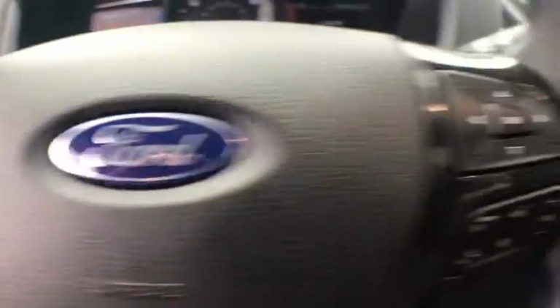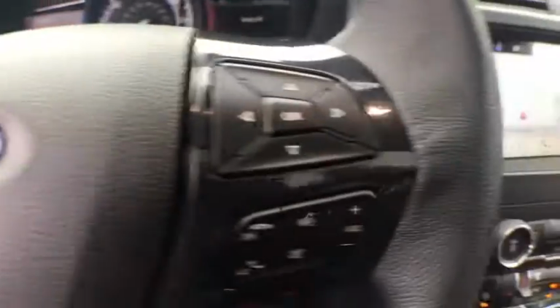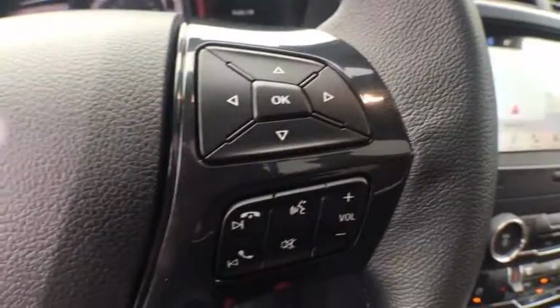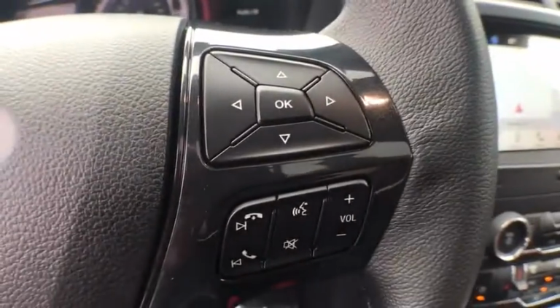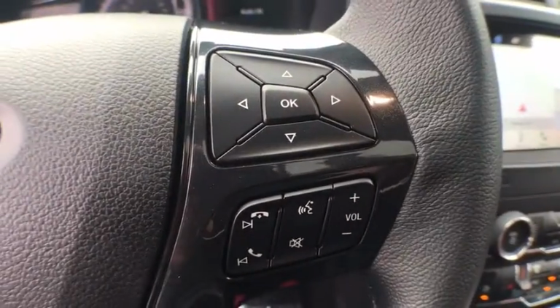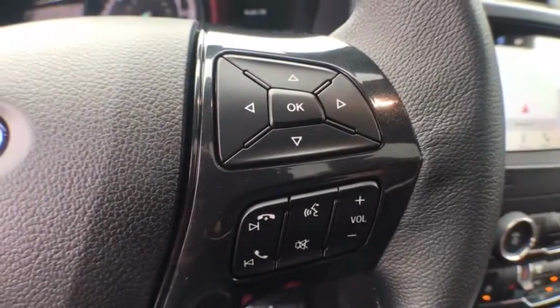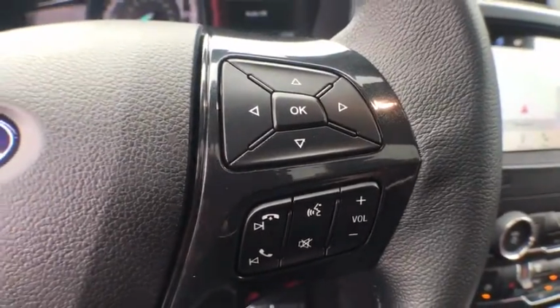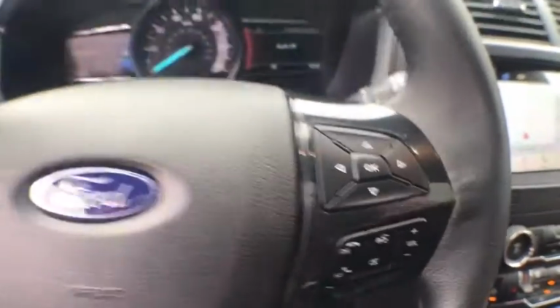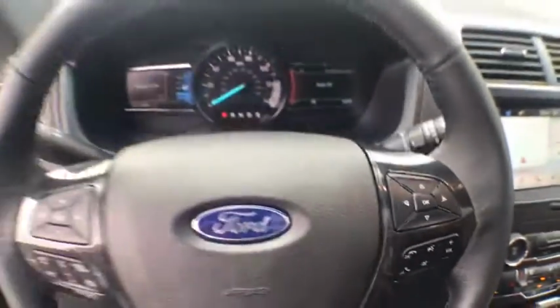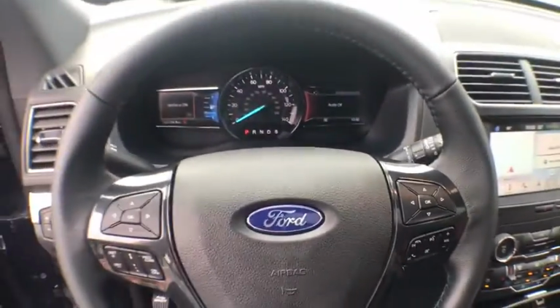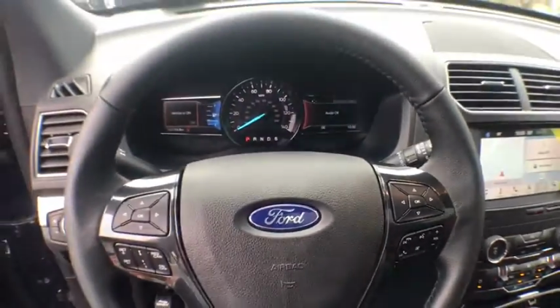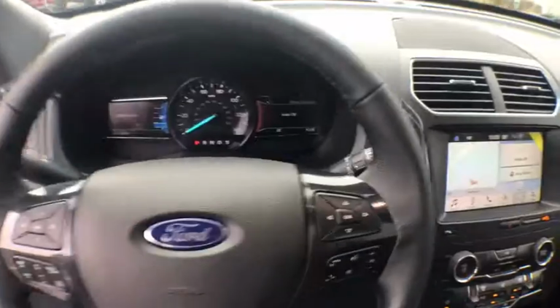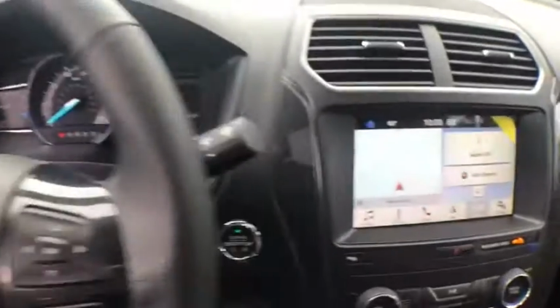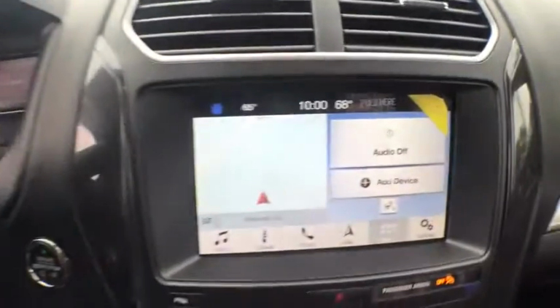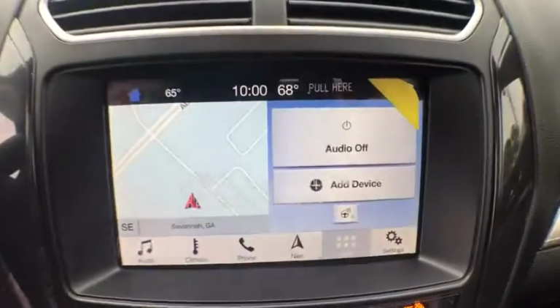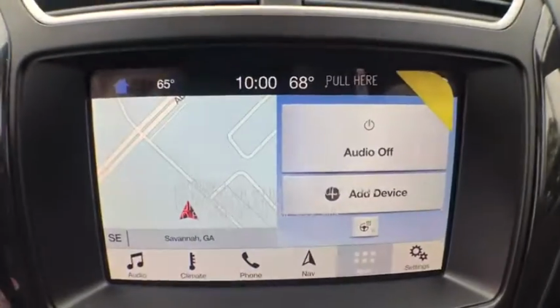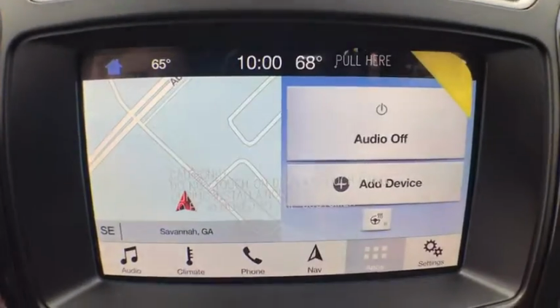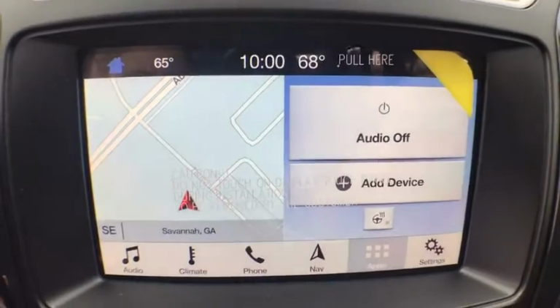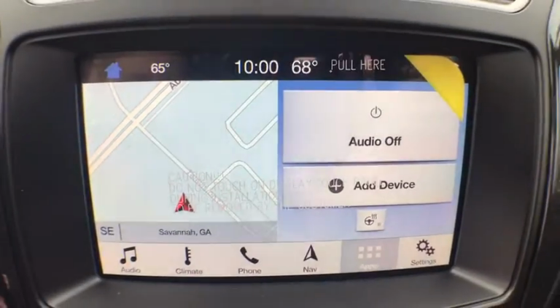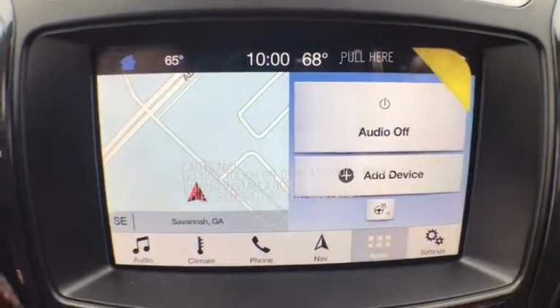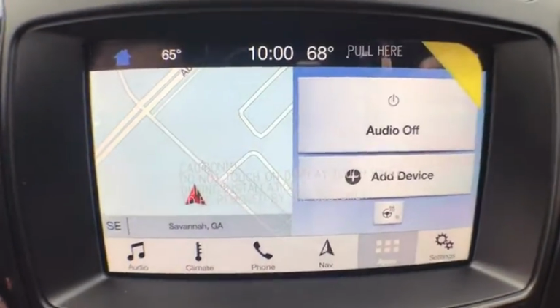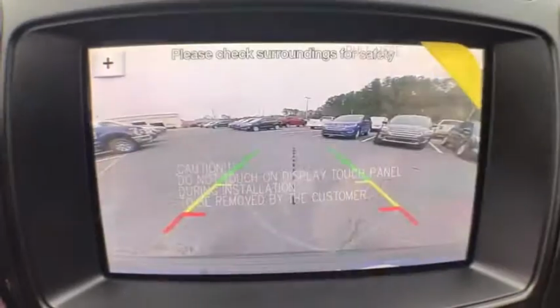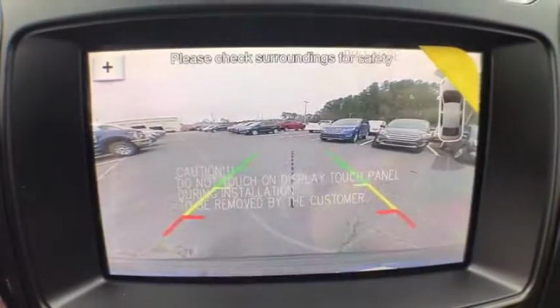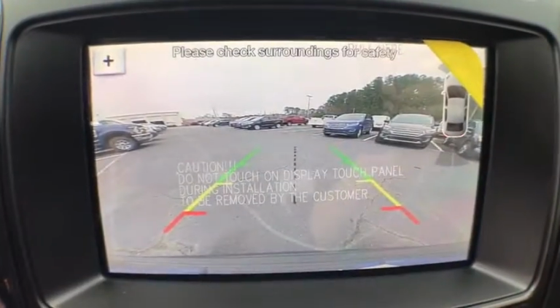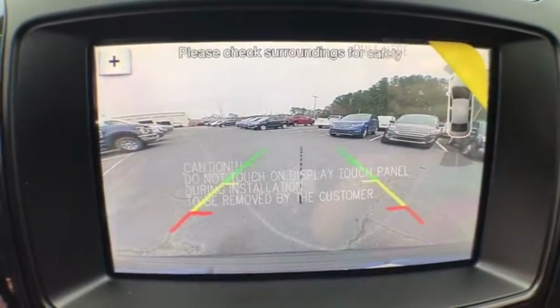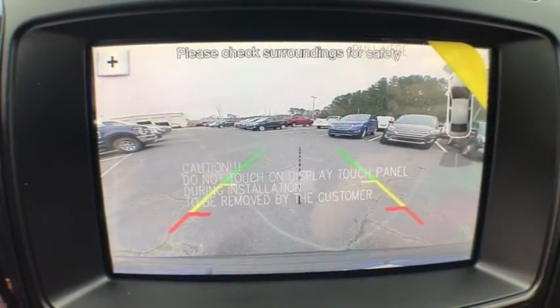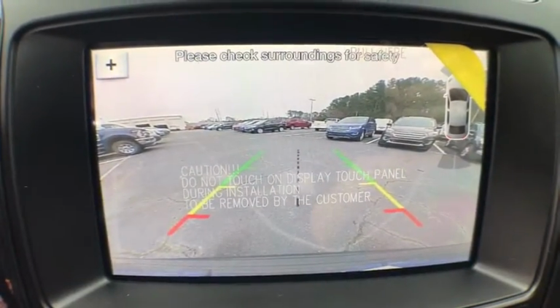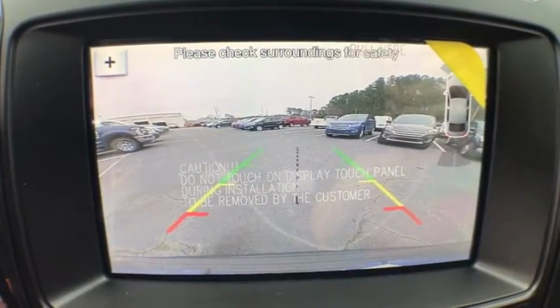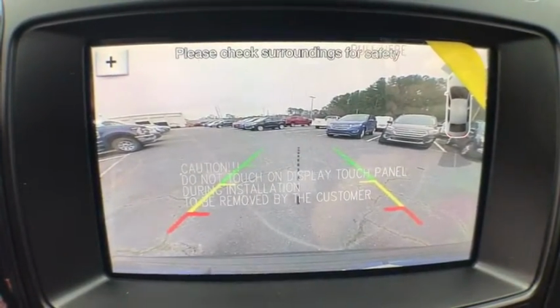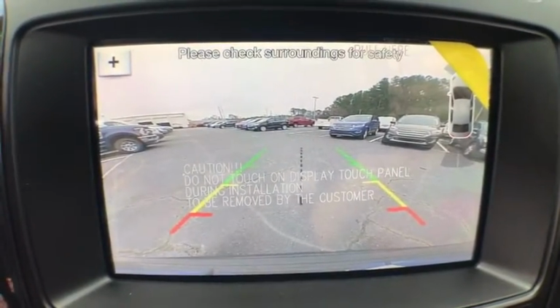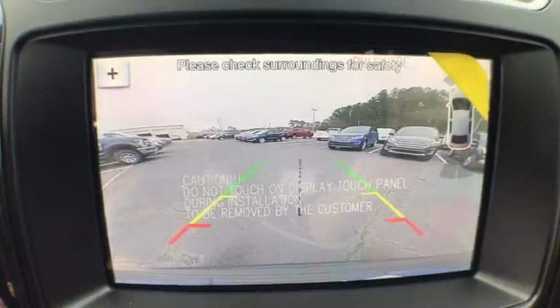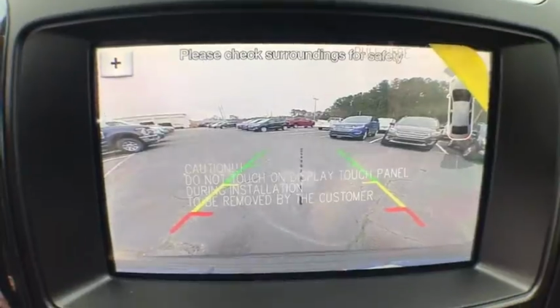Security system, rear window defroster, tachometer, overhead console, brake assist, remote keyless entry, panic alarm, front bucket seats.